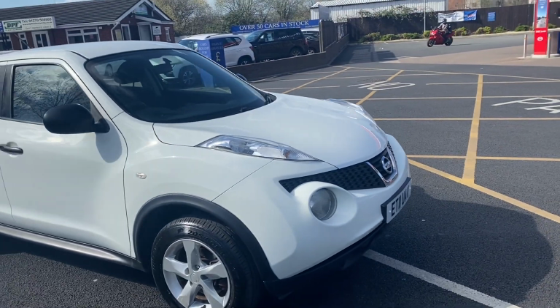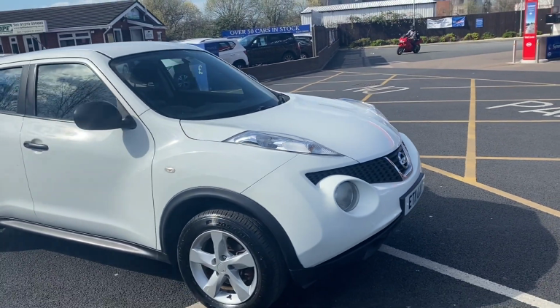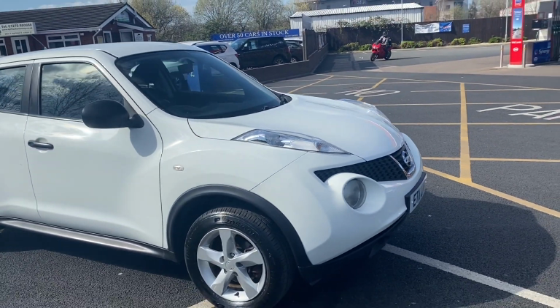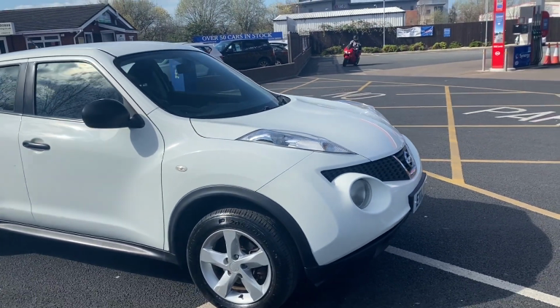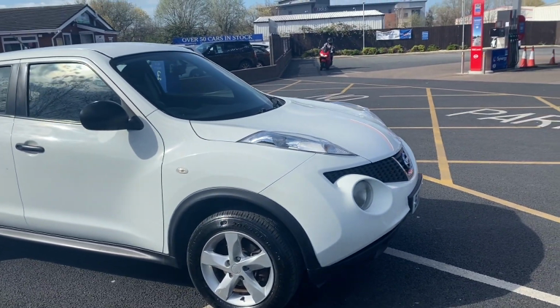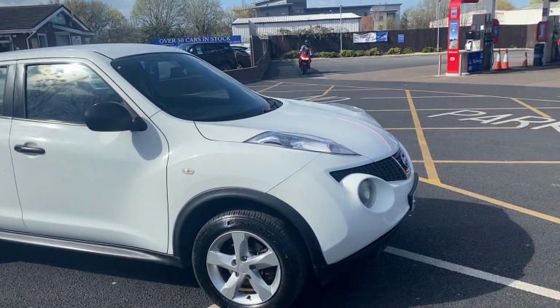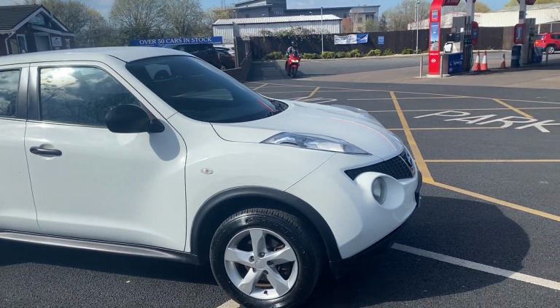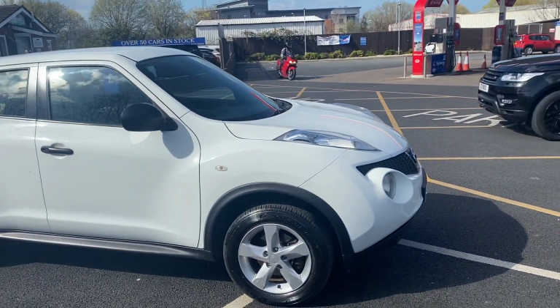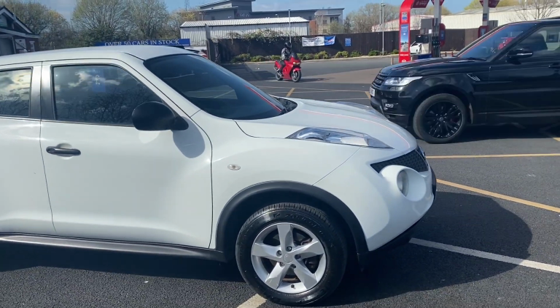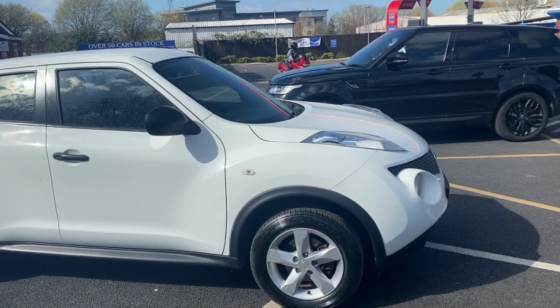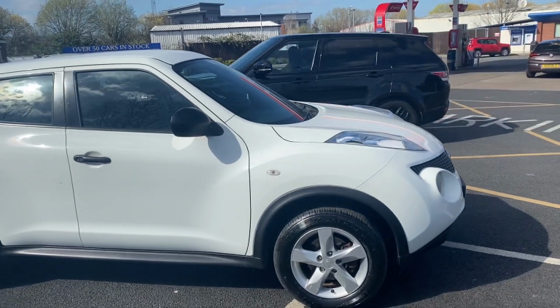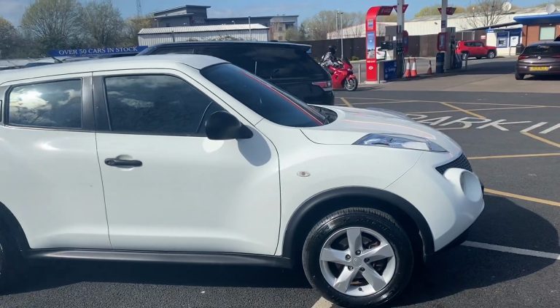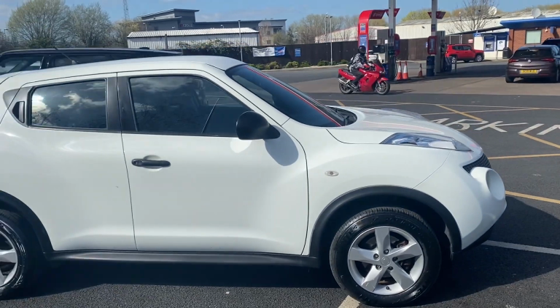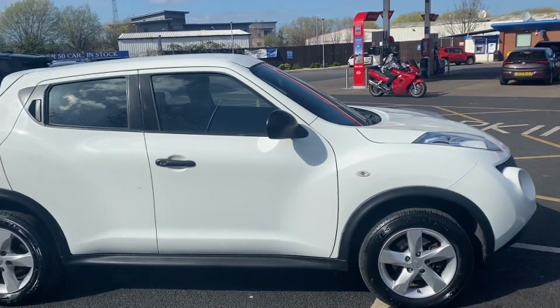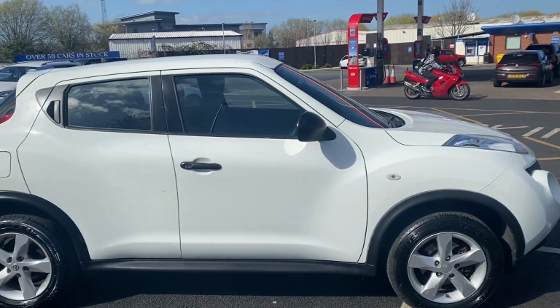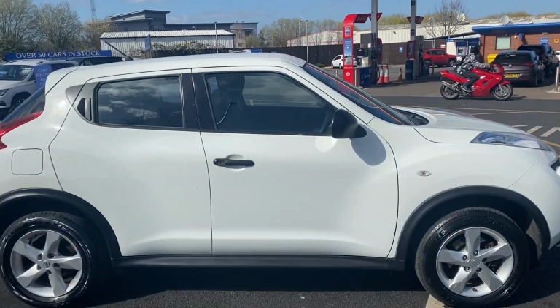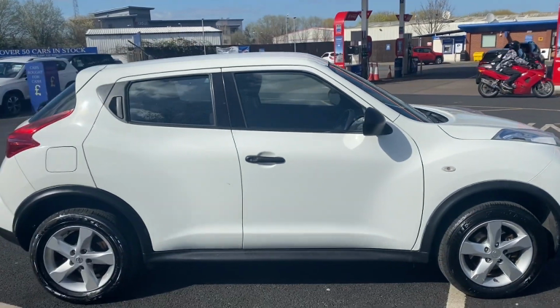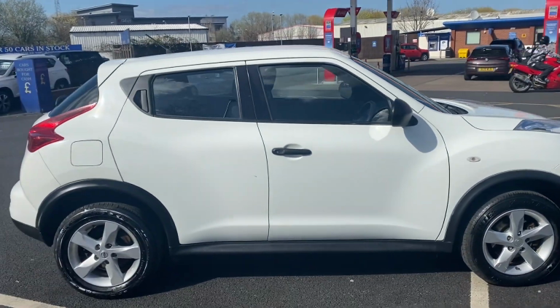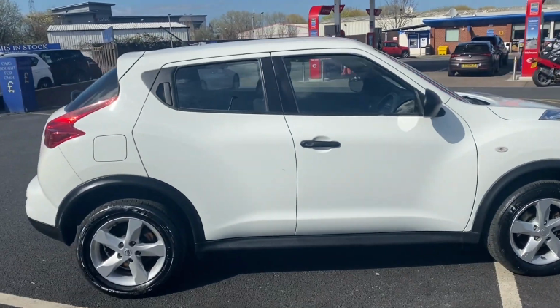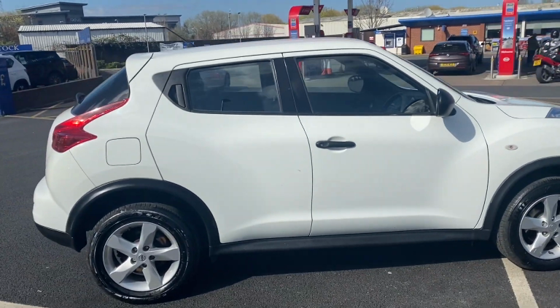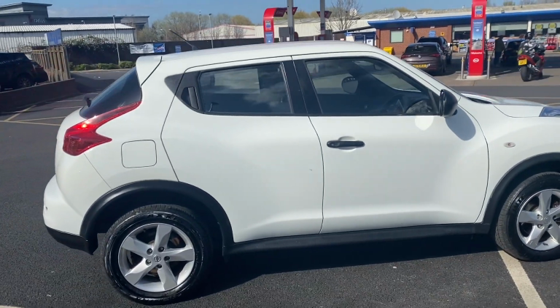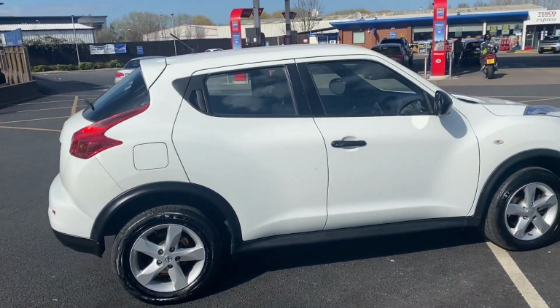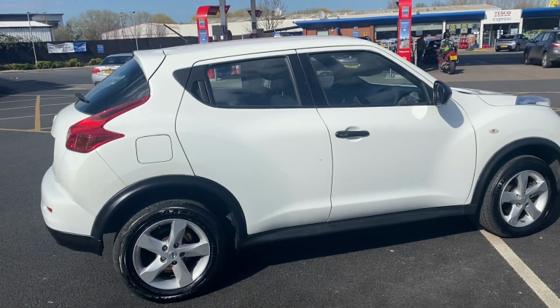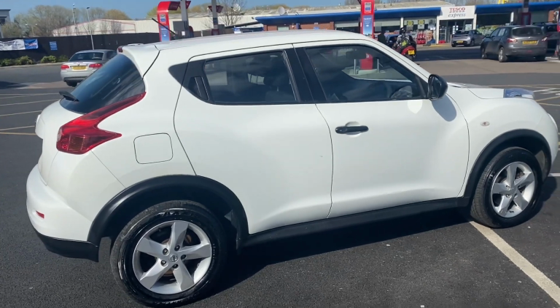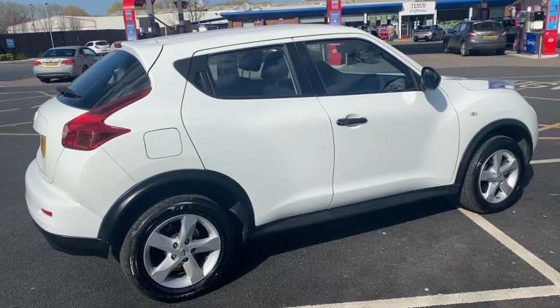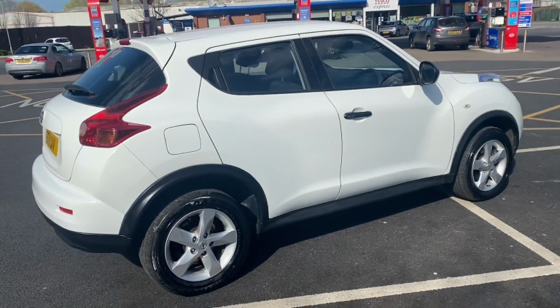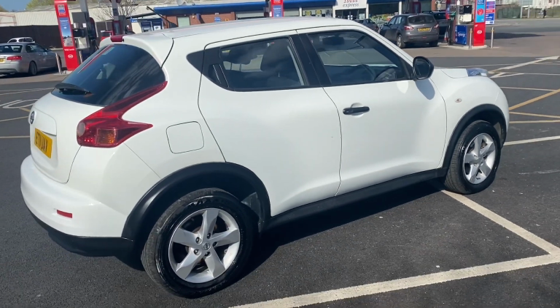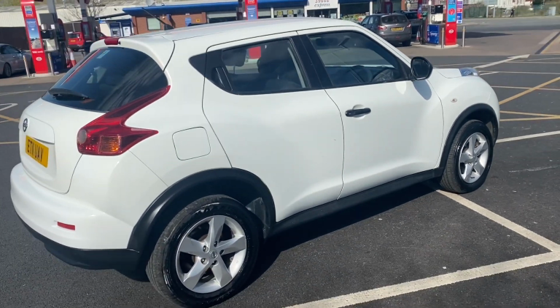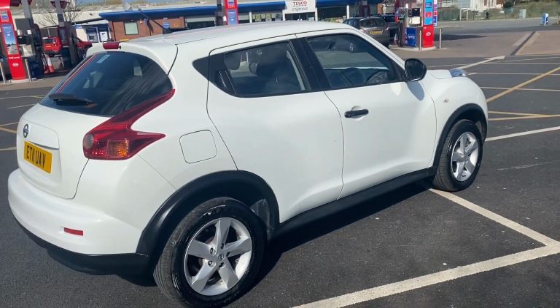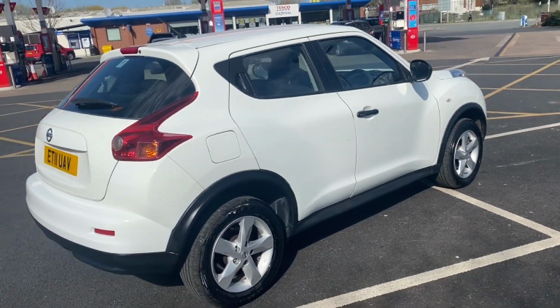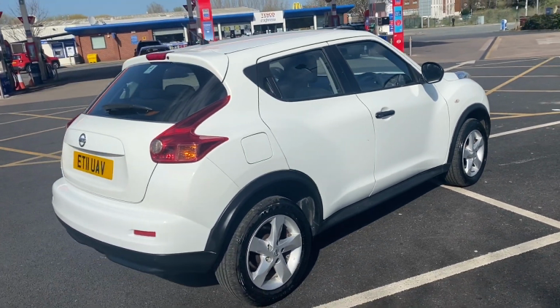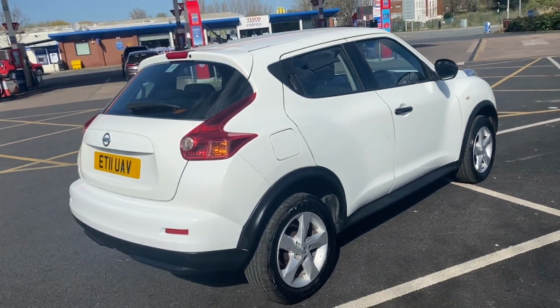Good afternoon everybody, it's Andy from Advantage Vehicles in Crewe. I'm just going to walk and talk you around this 11-plate Nissan Juke with 106,402 miles on the clock.